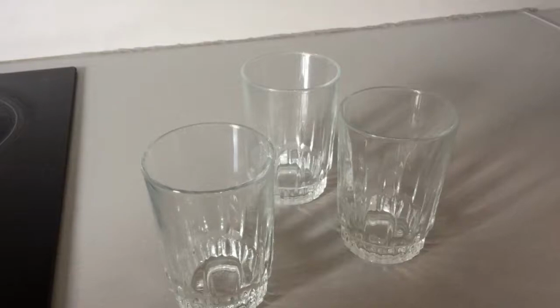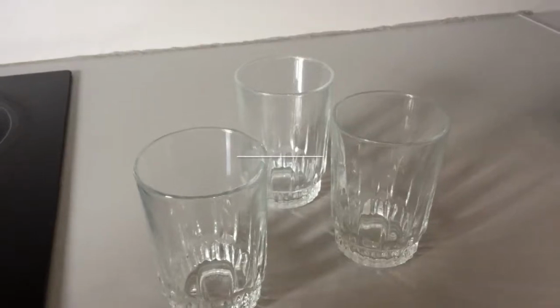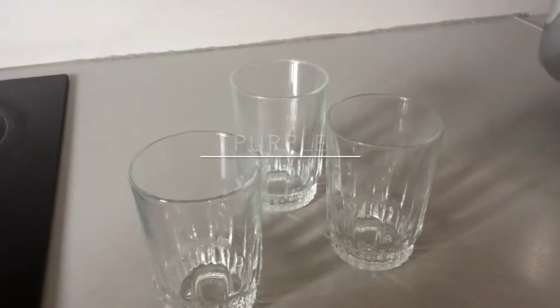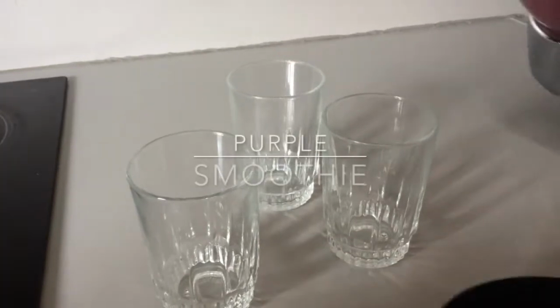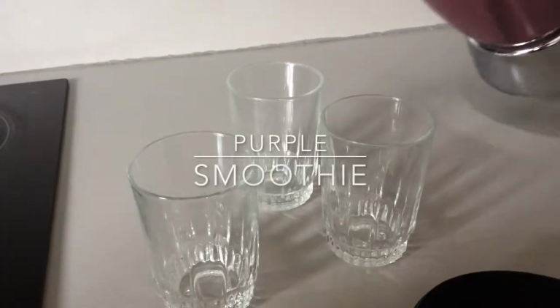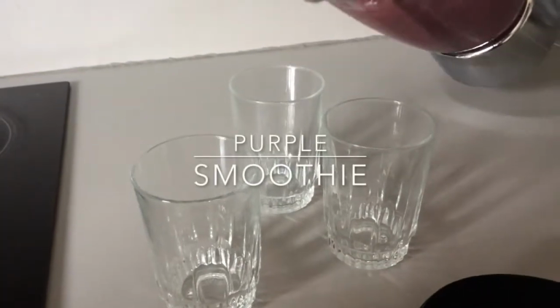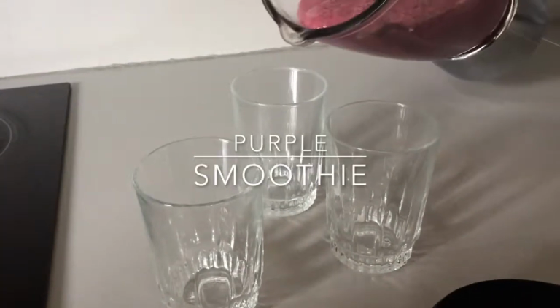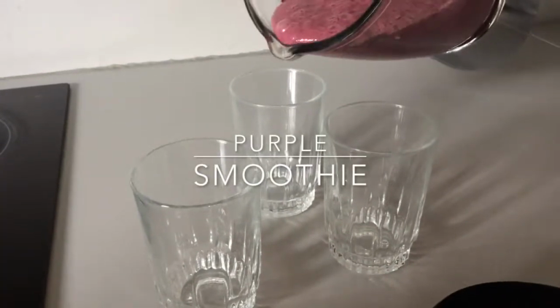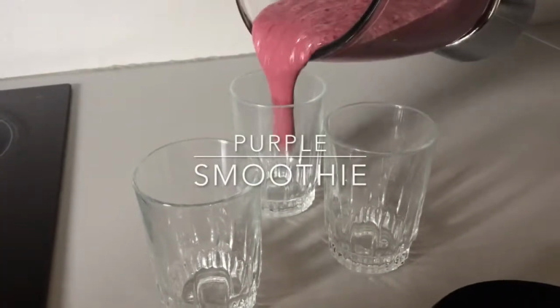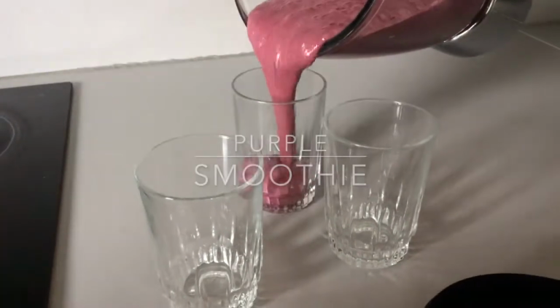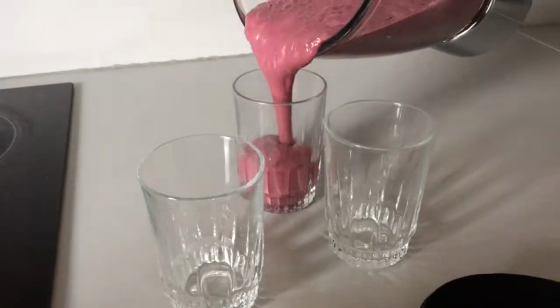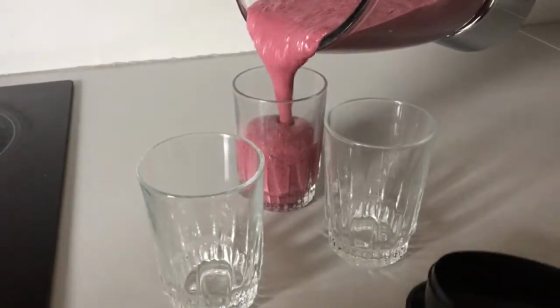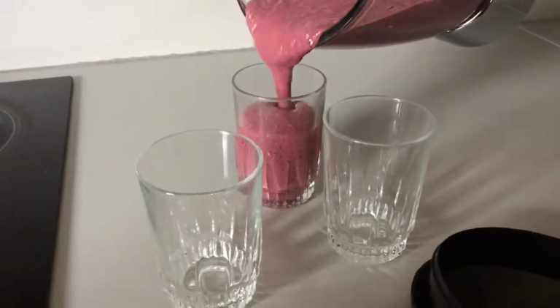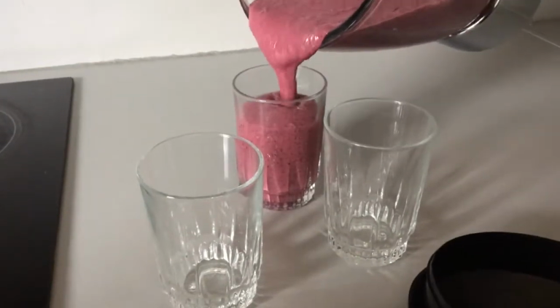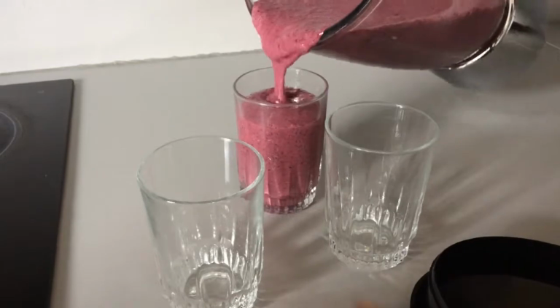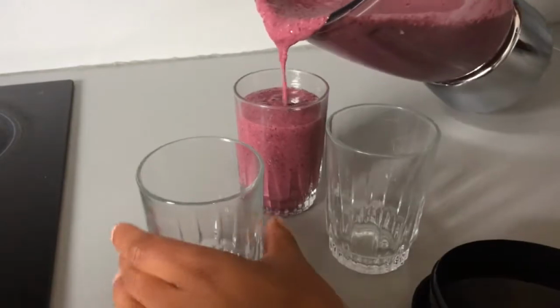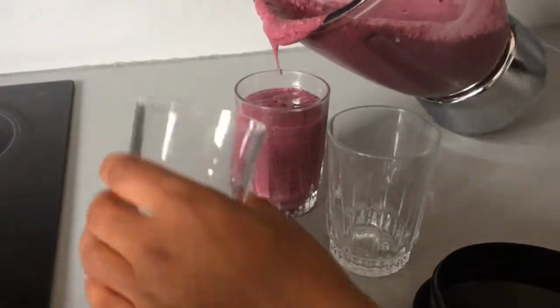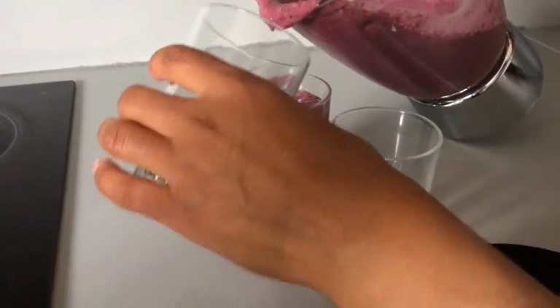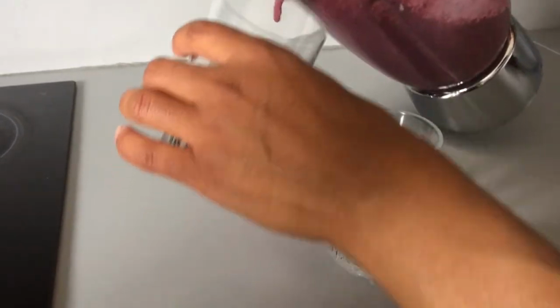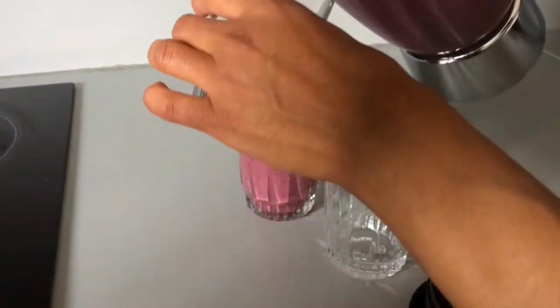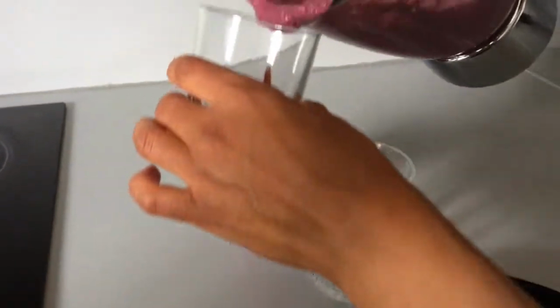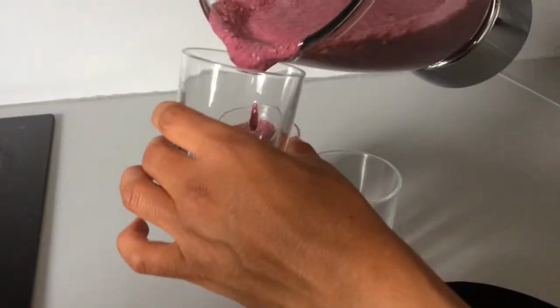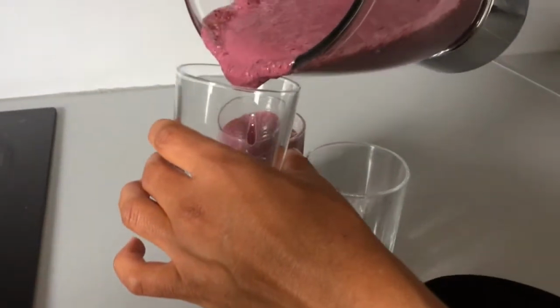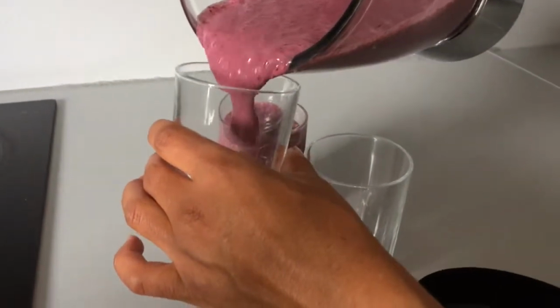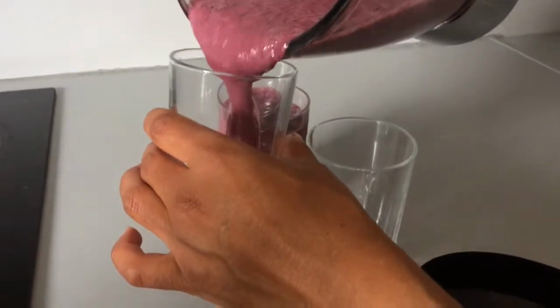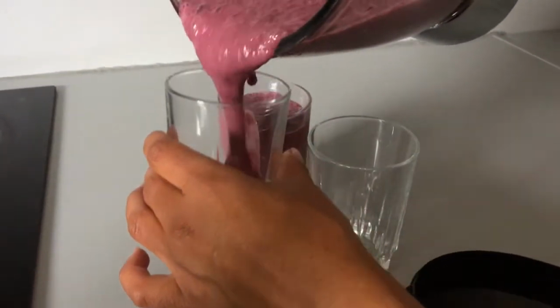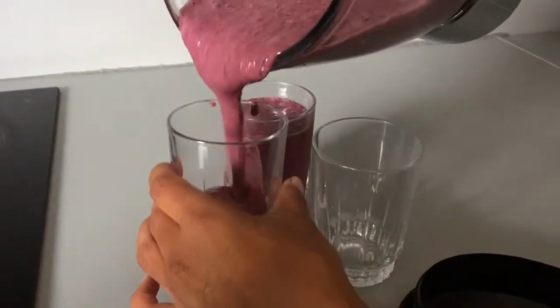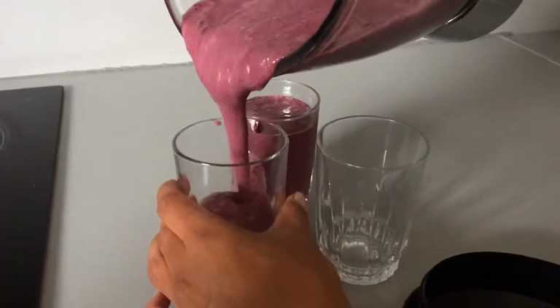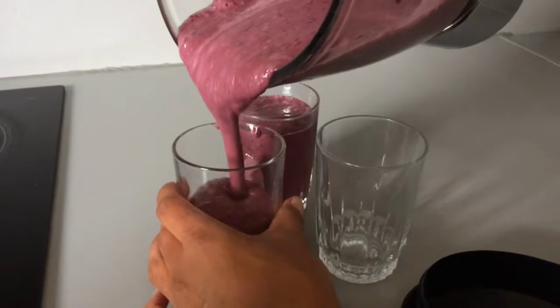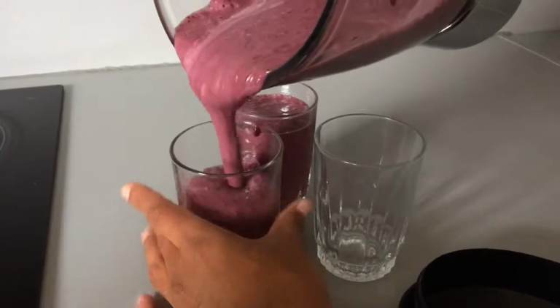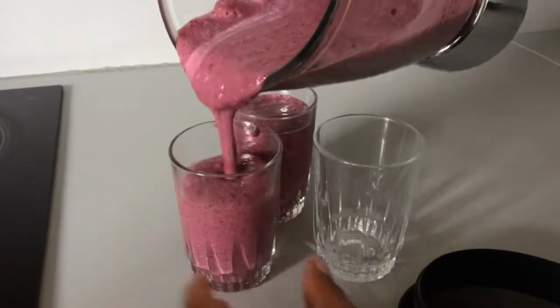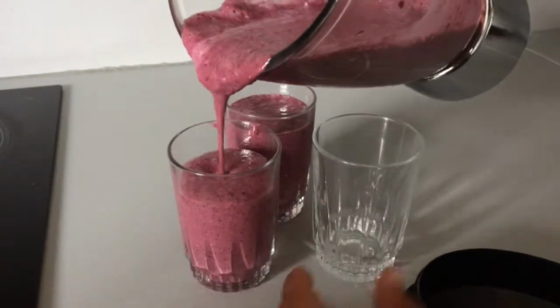Hello guys! This is the lovely dark purple smoothie I'm making today, and this might inspire you to make your own smoothies.